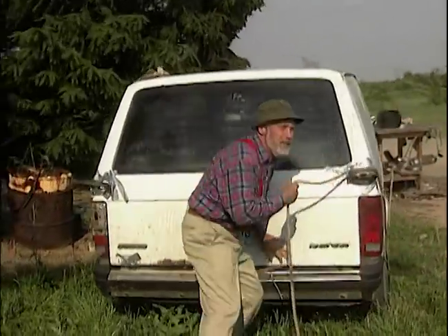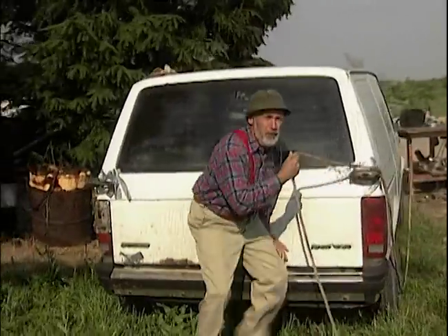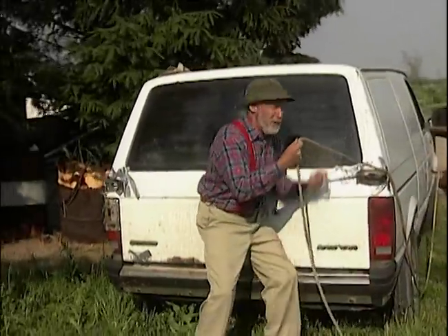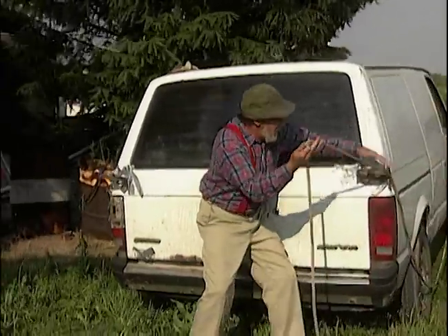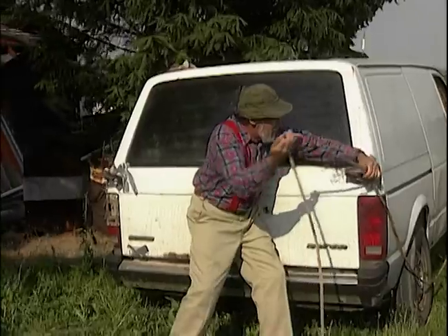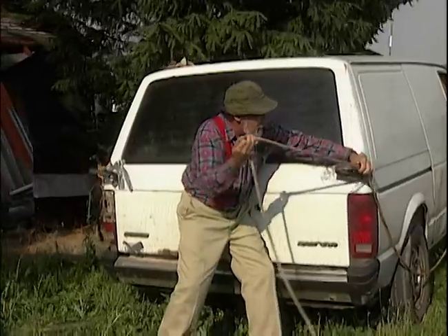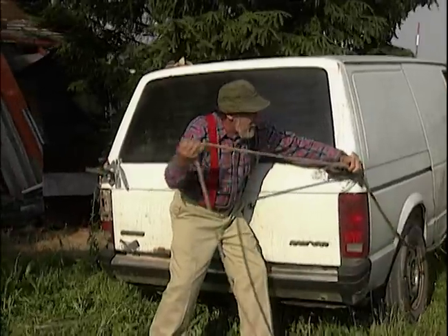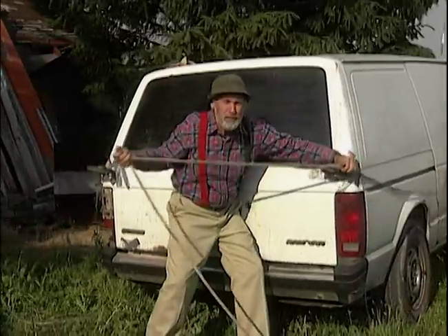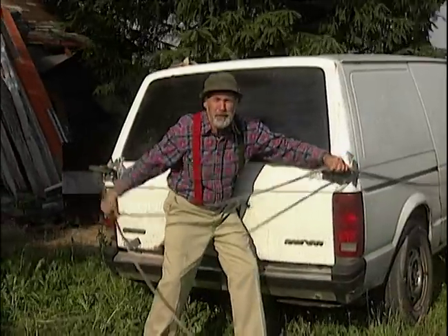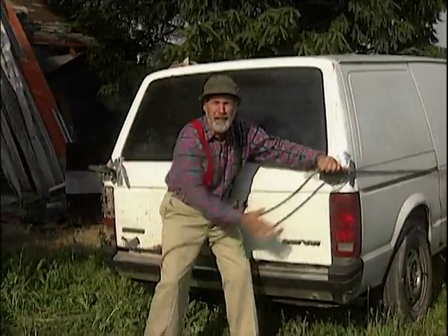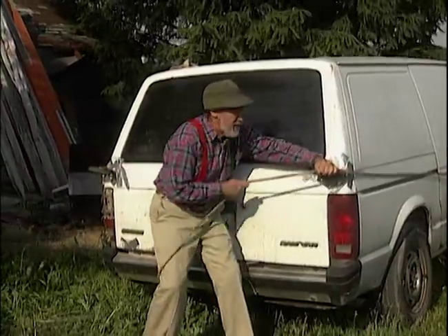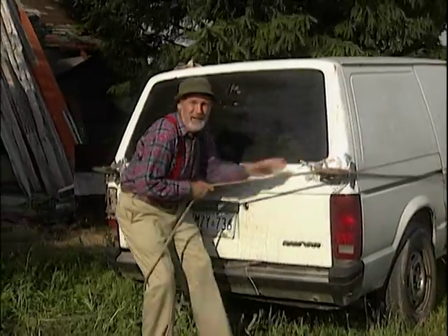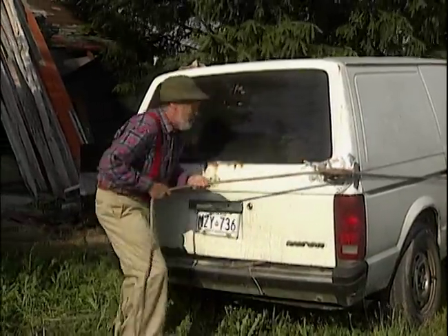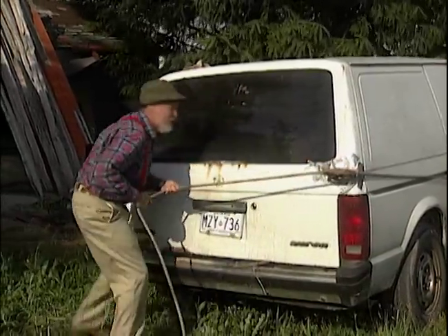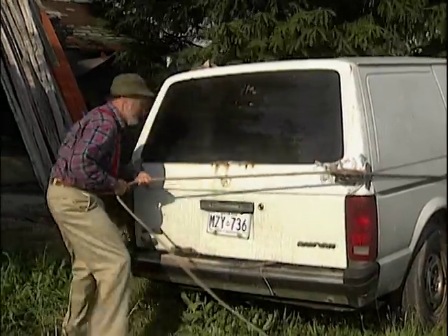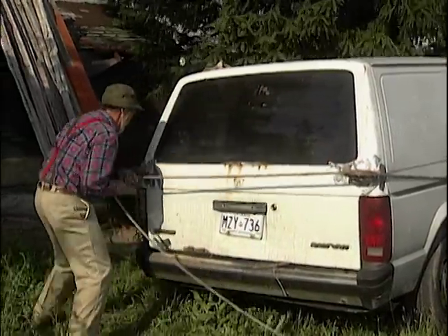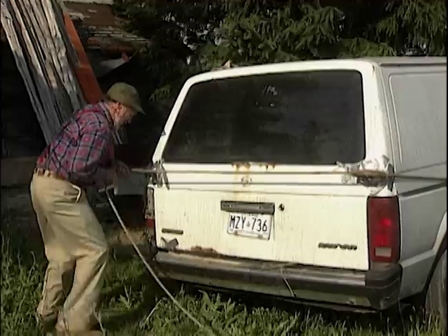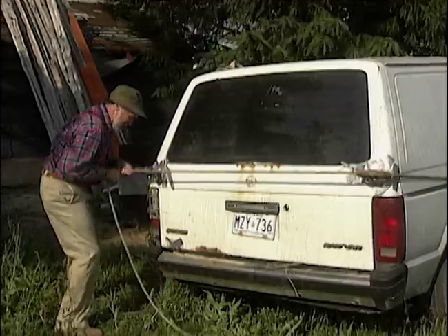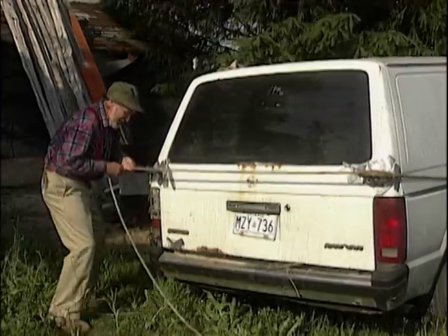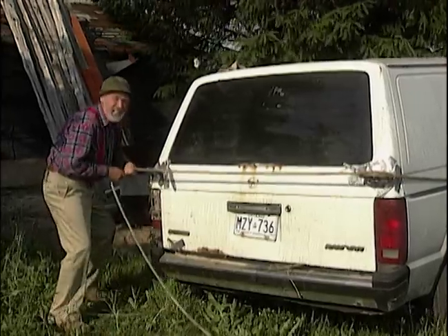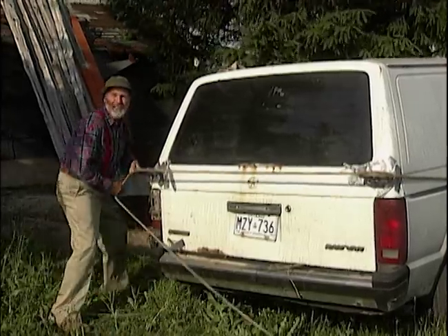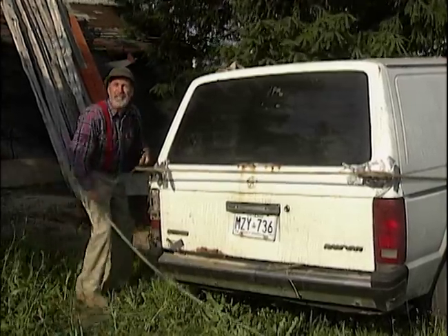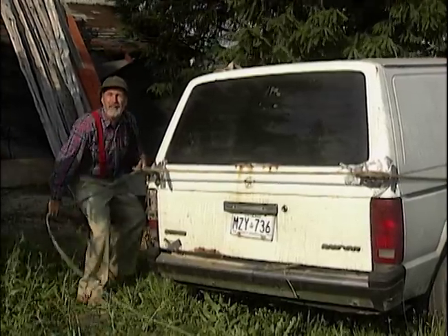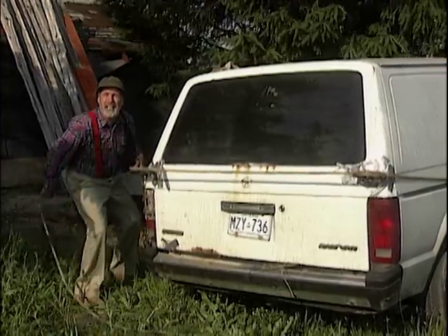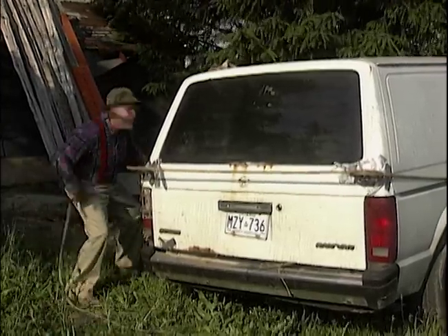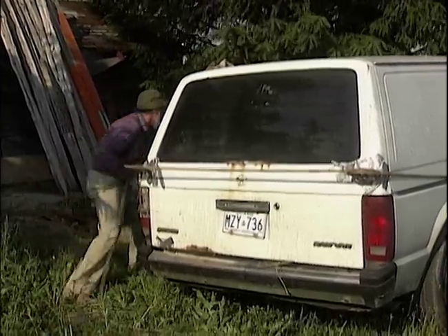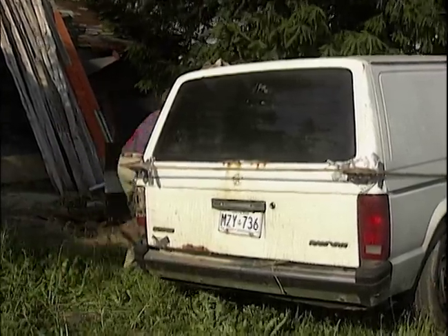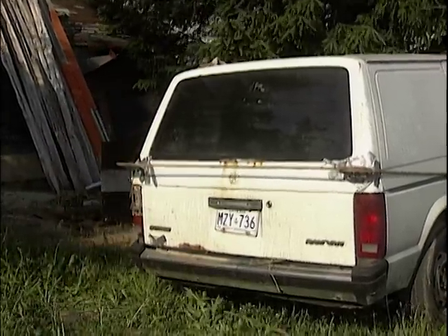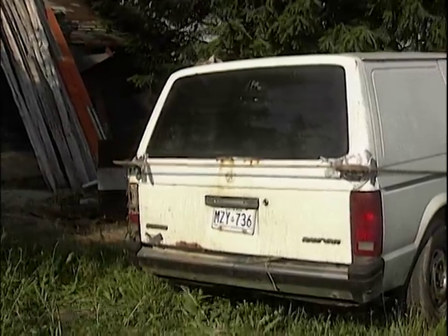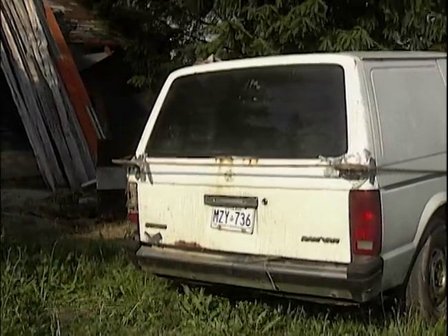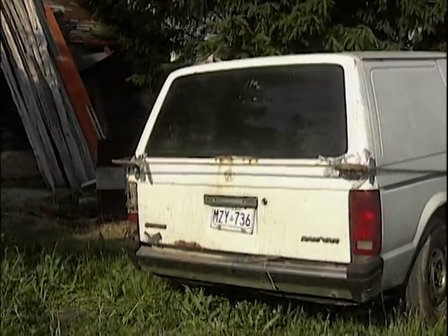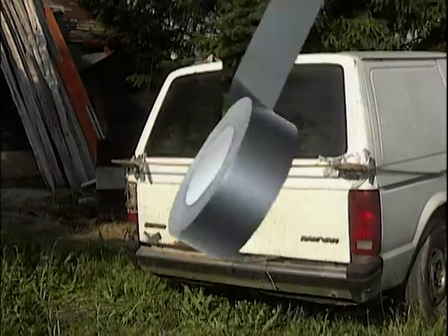So remember: if the women don't find you handsome, they should at least find you handy.